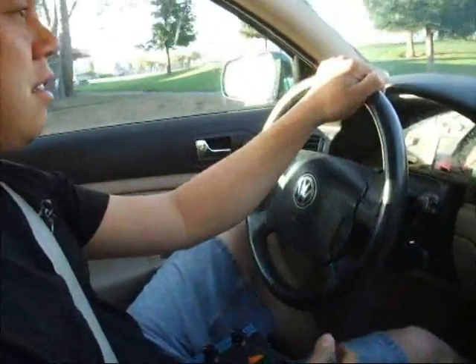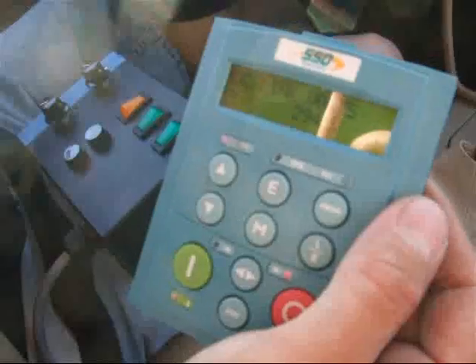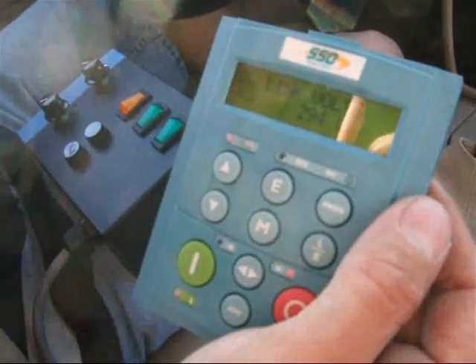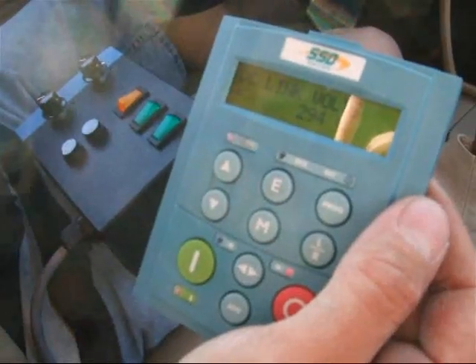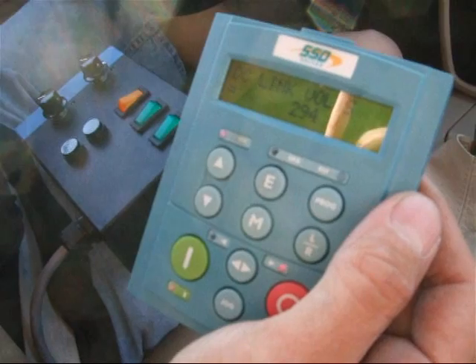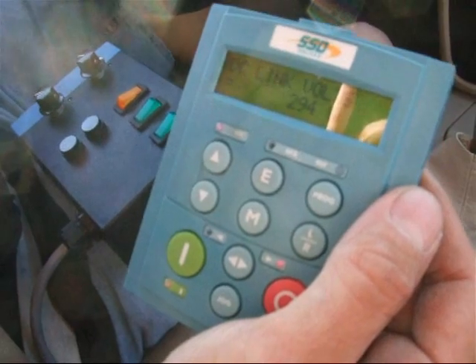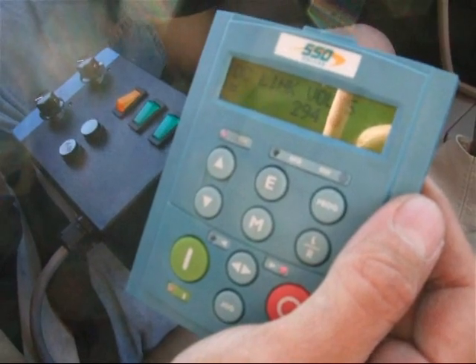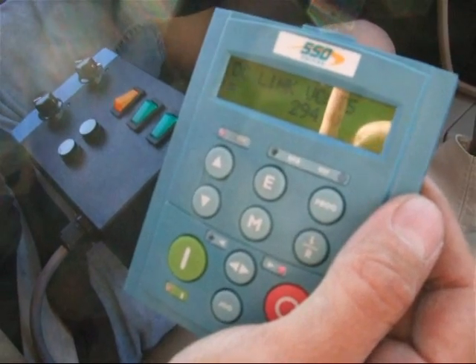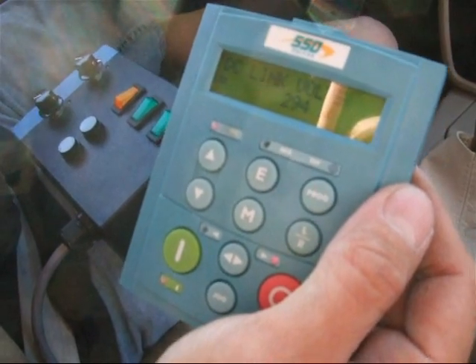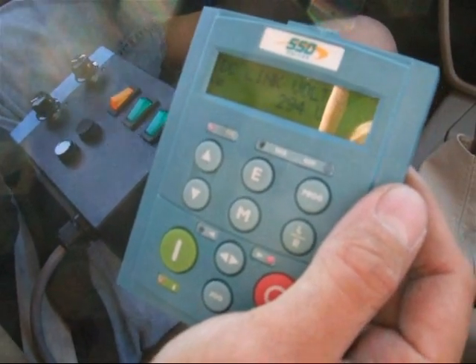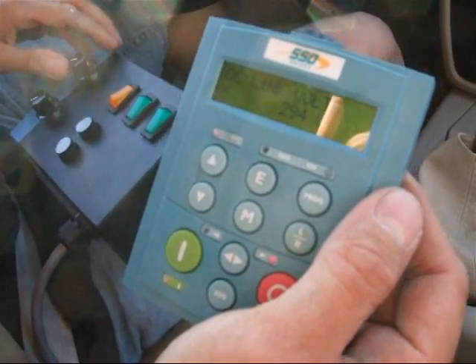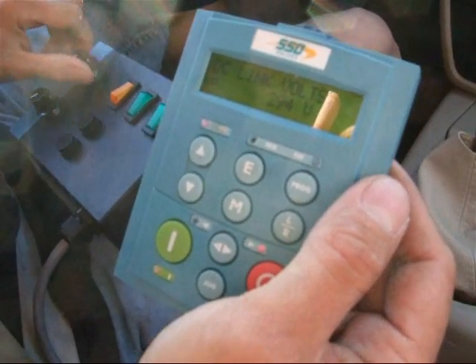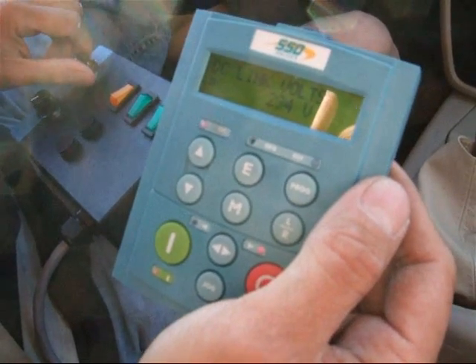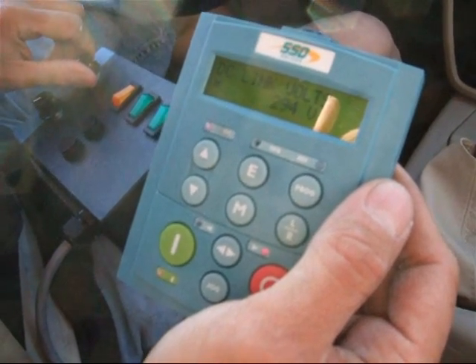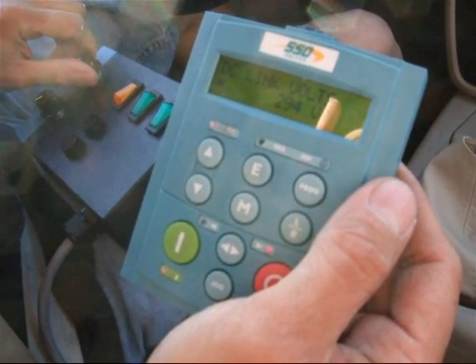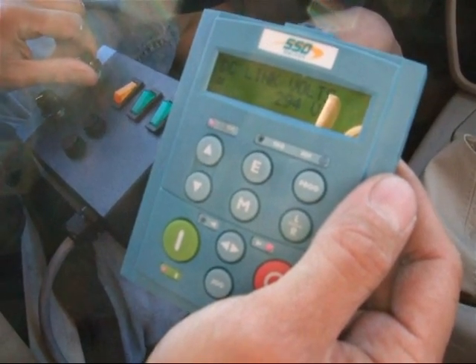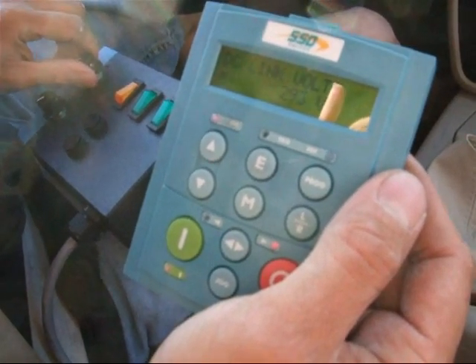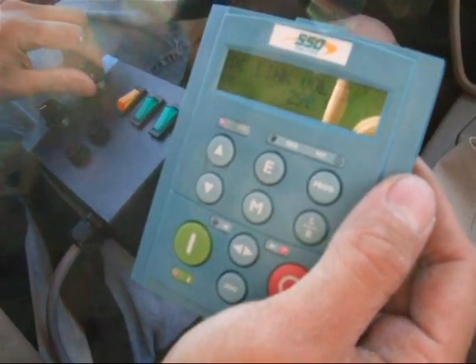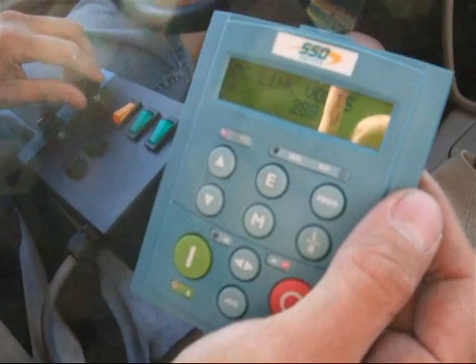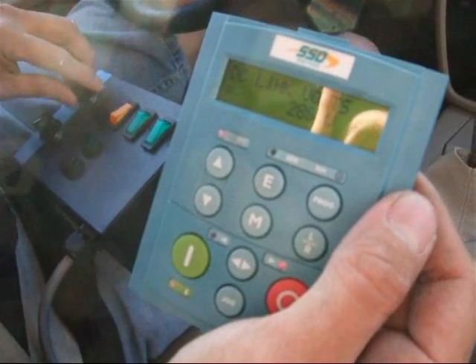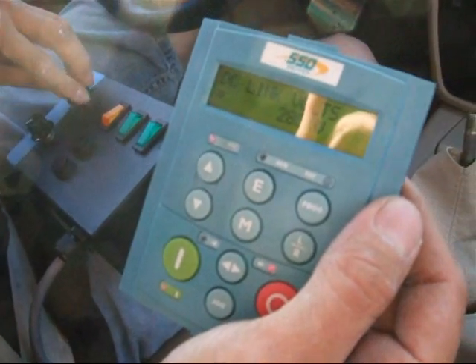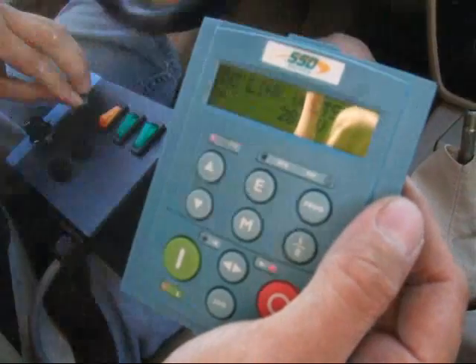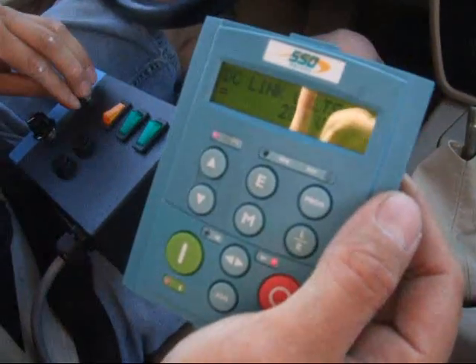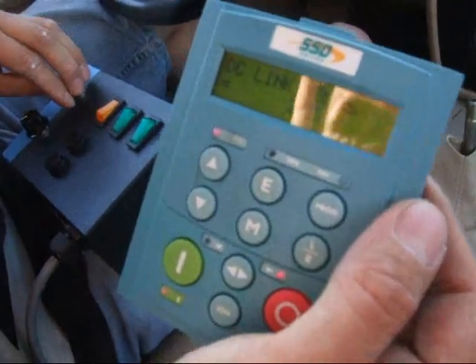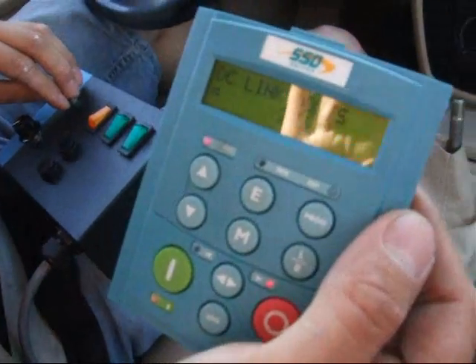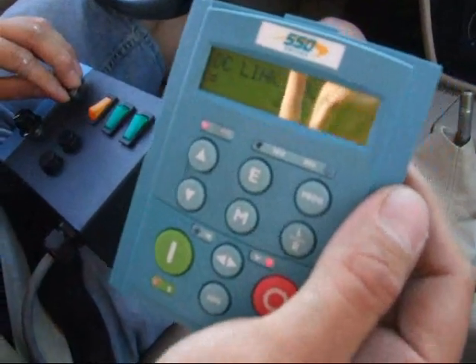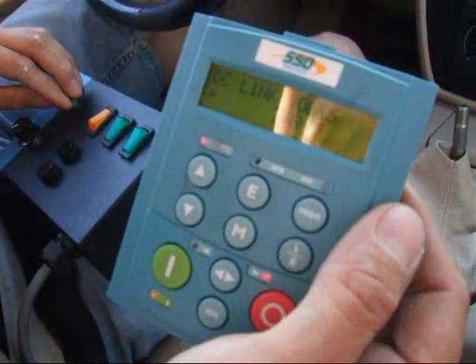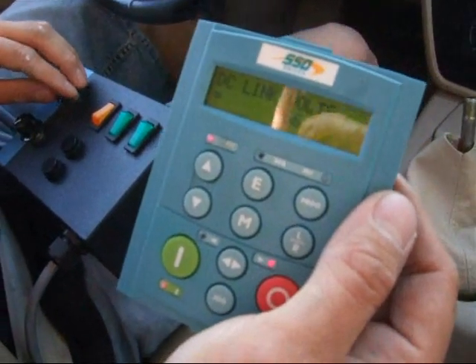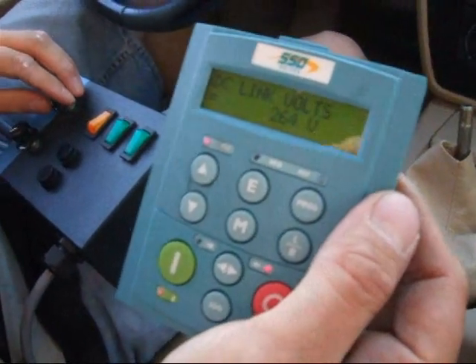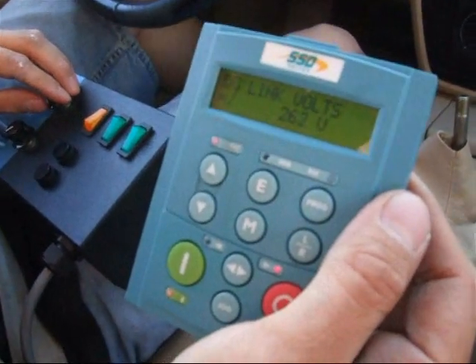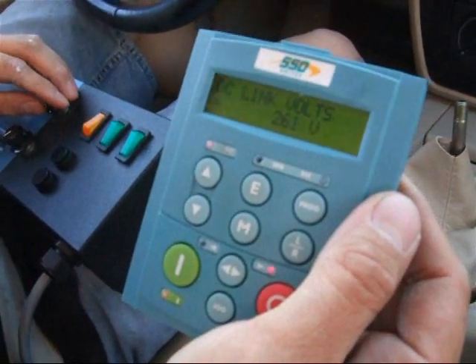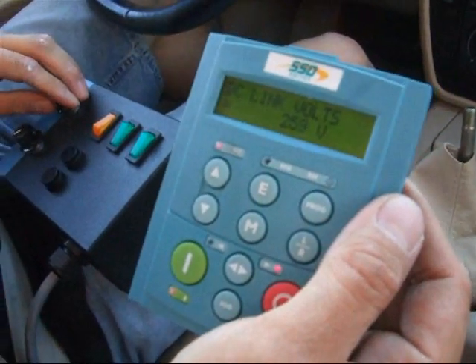Here you can see my battery voltage is 290, and if I accelerate — this is full speed — the voltage ramps down to about 260.